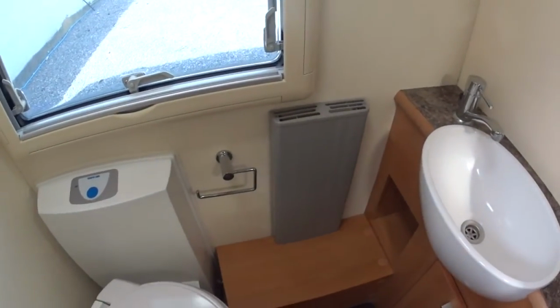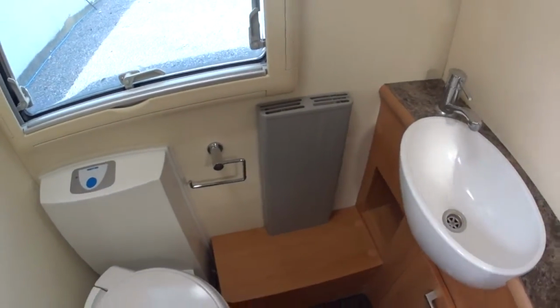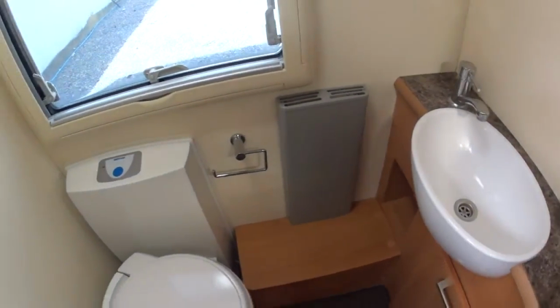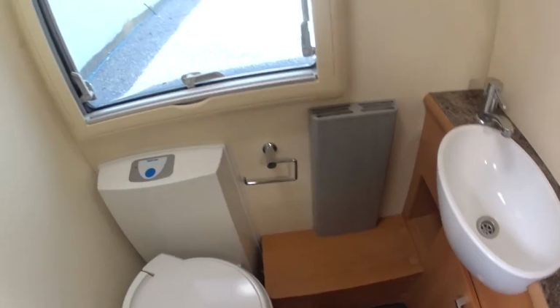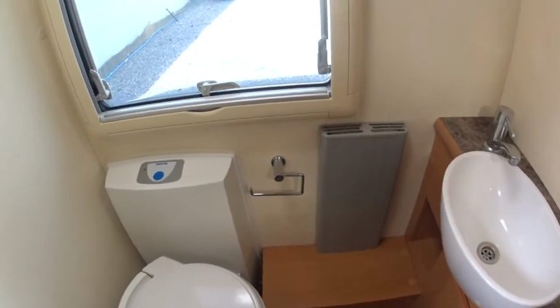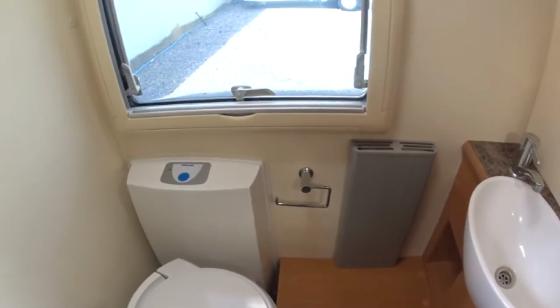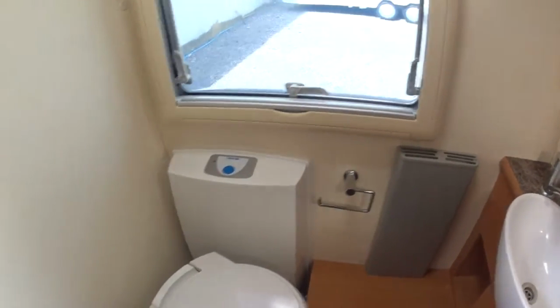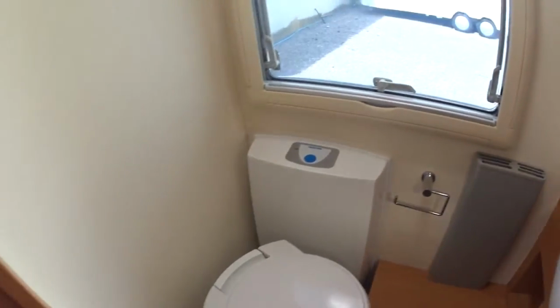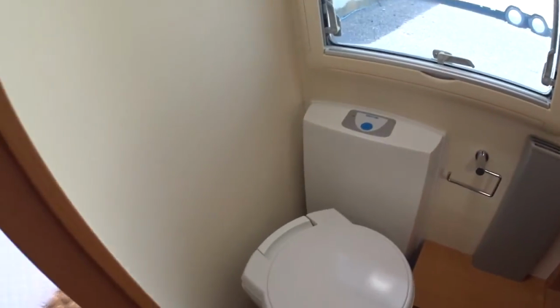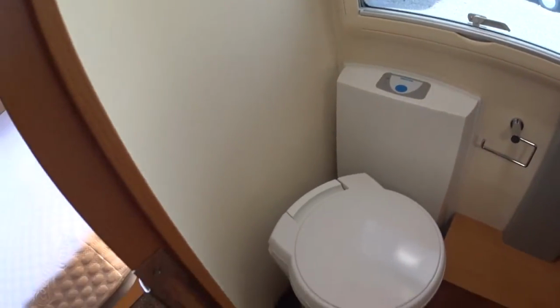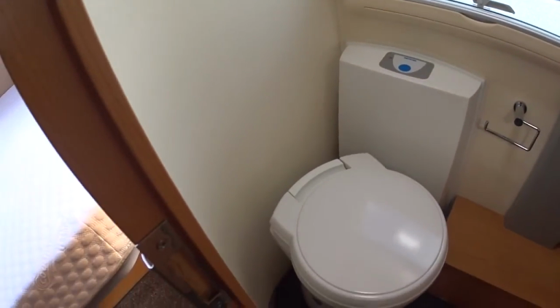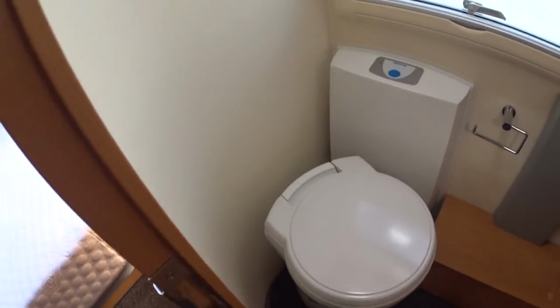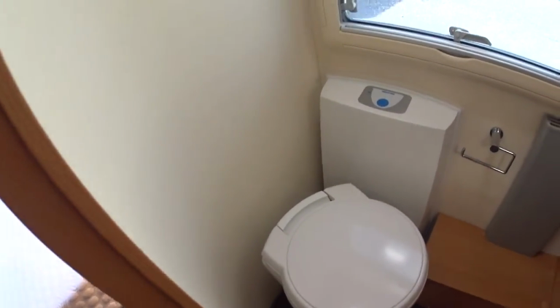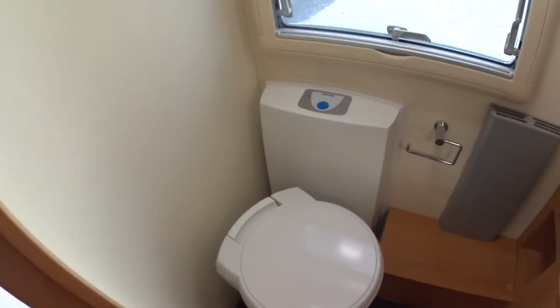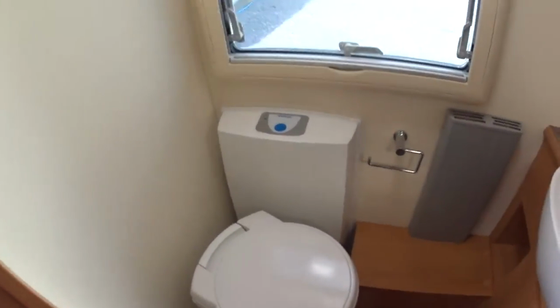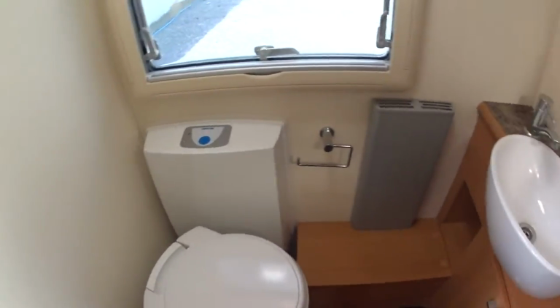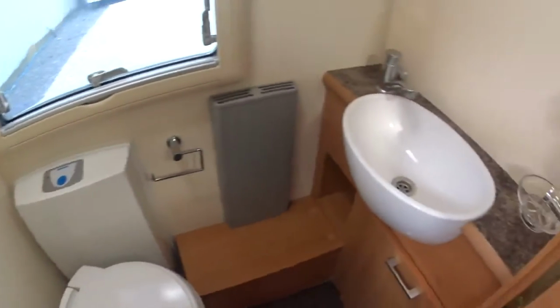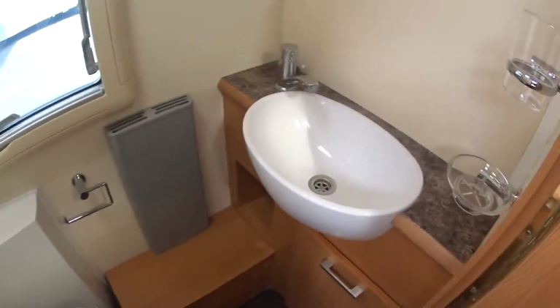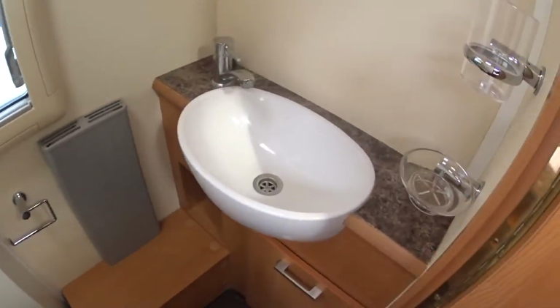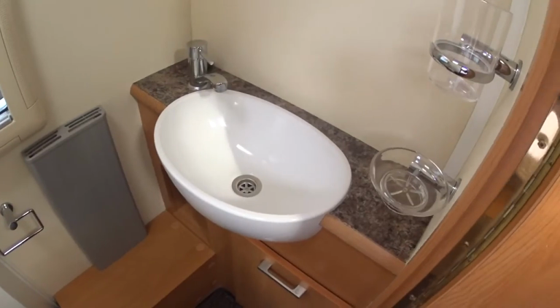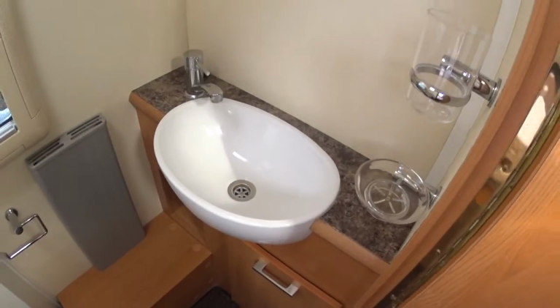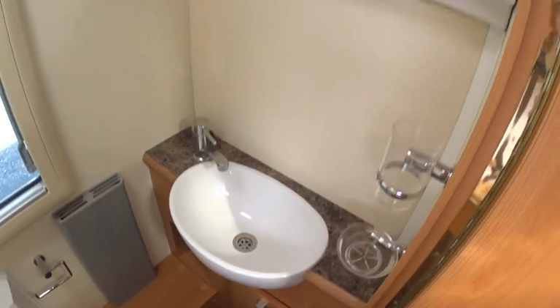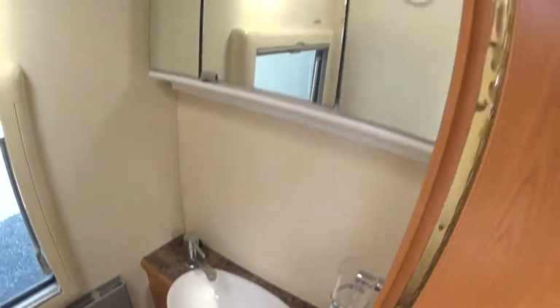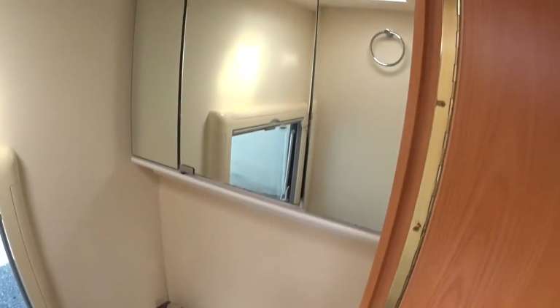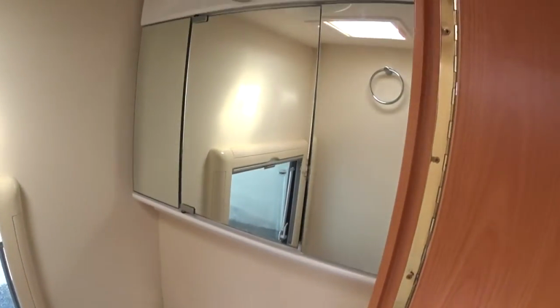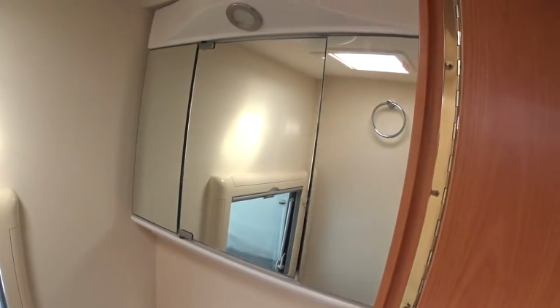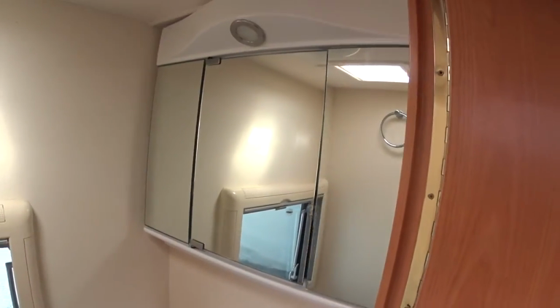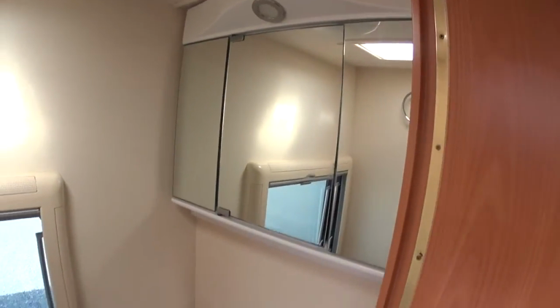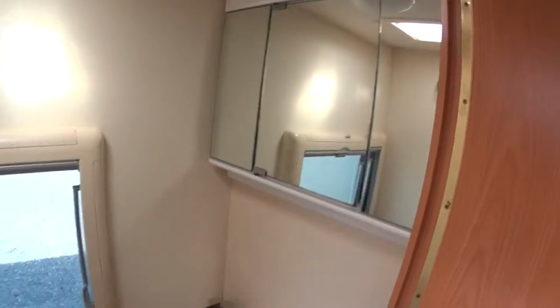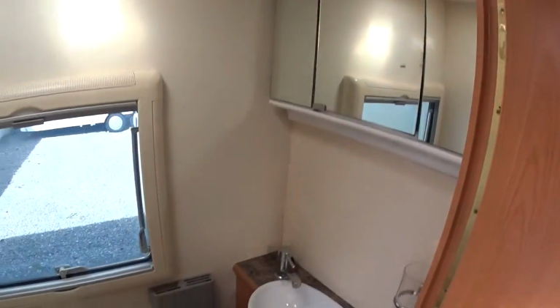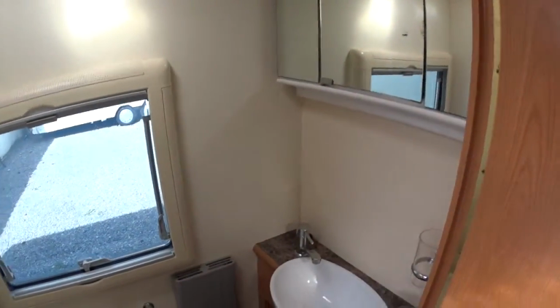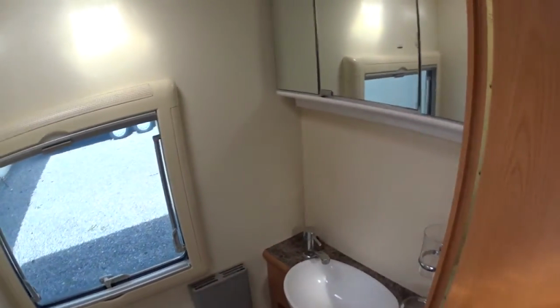The Aldi heating reaches as far as in here and has its own little radiator. Thetford C250 swivel, electric, flush cassette toilet. LED lighting in this area as well.